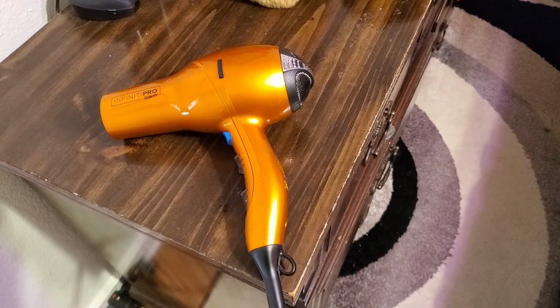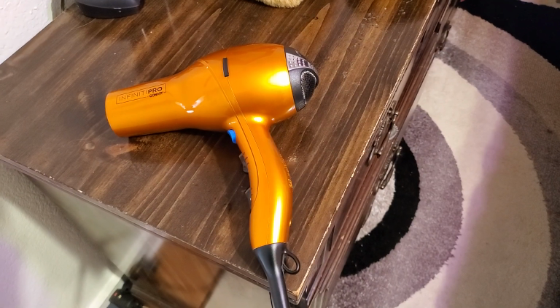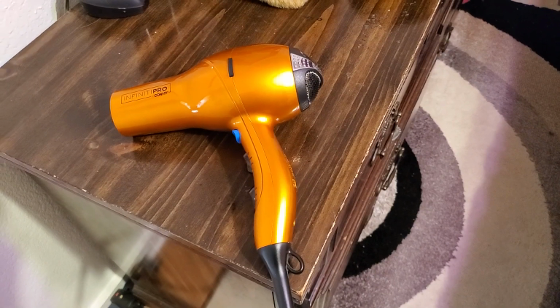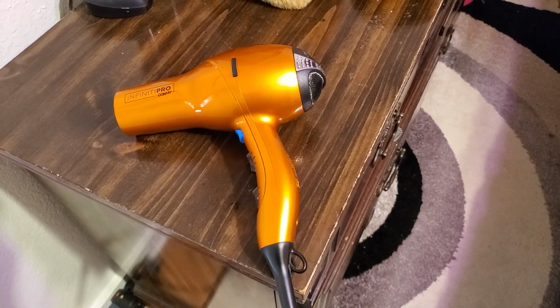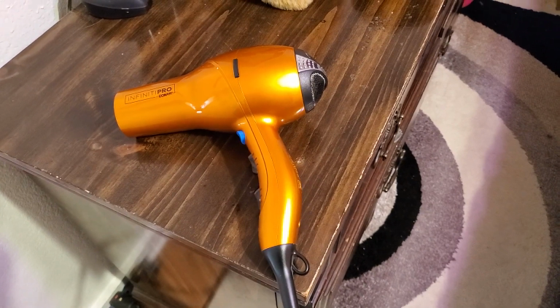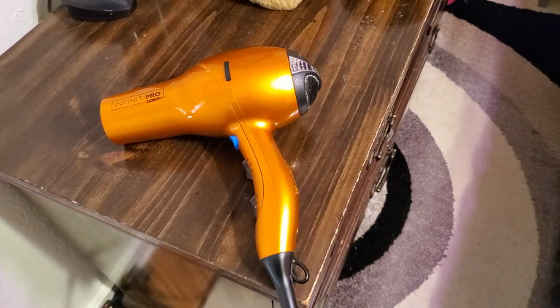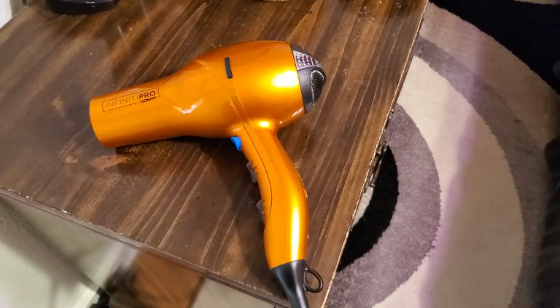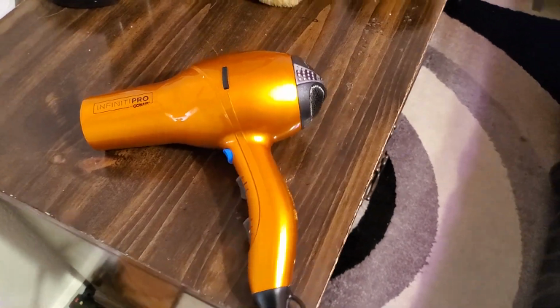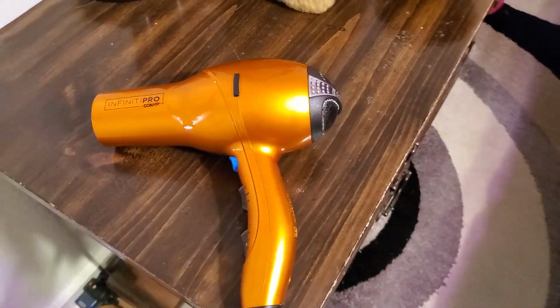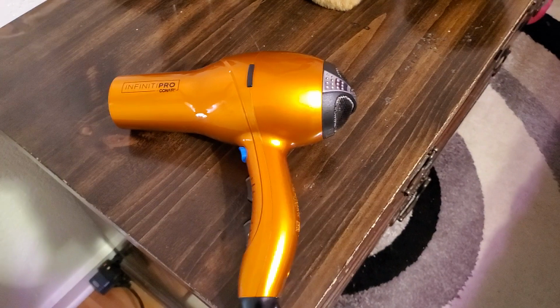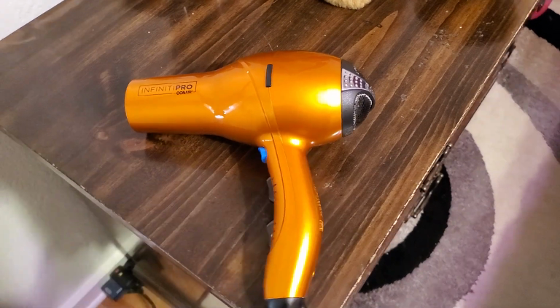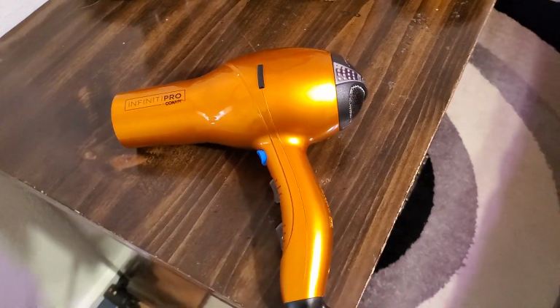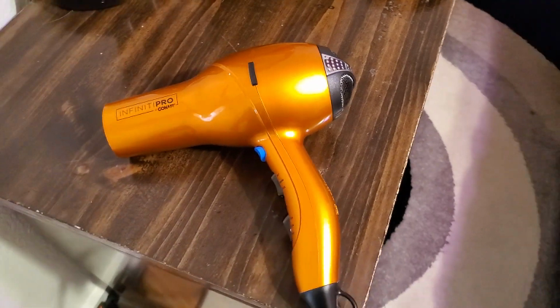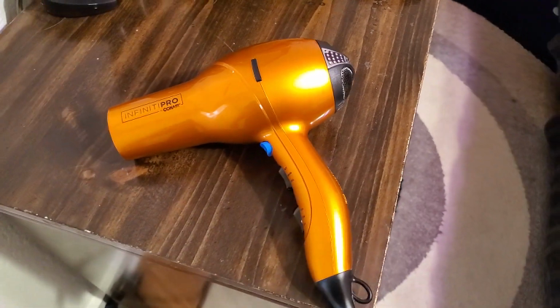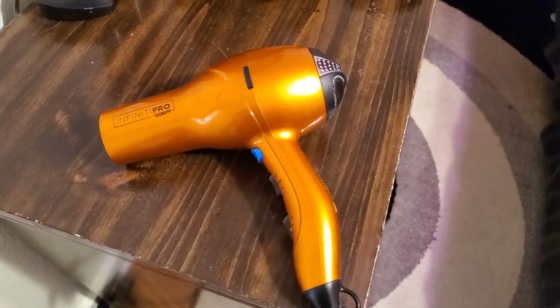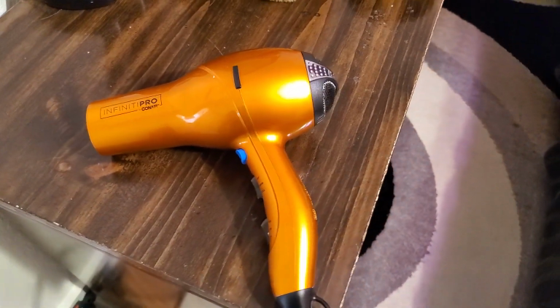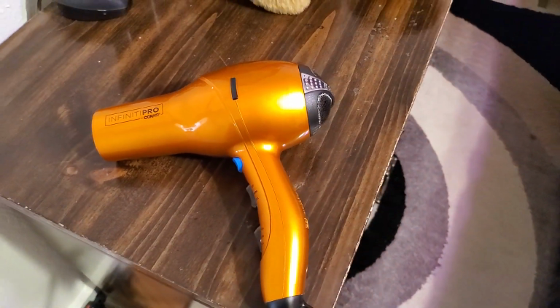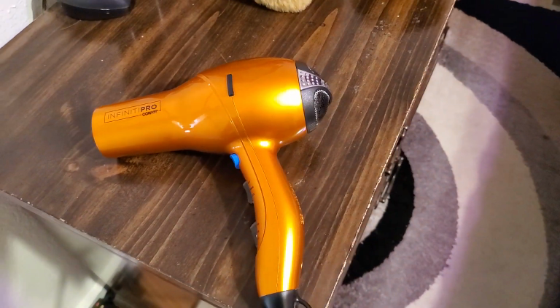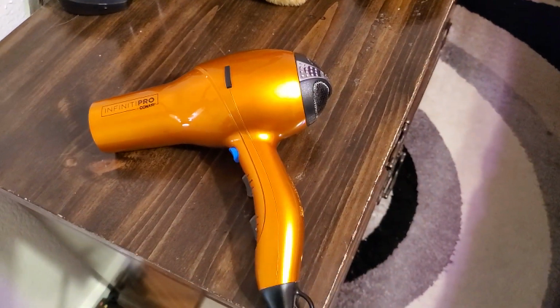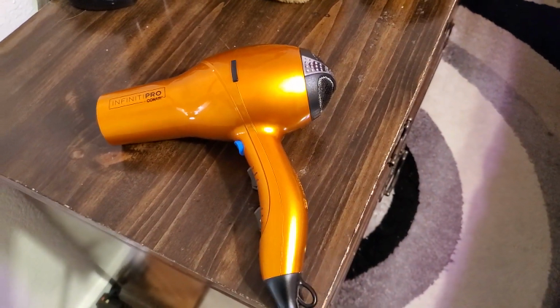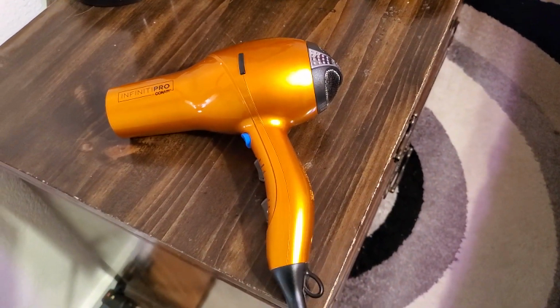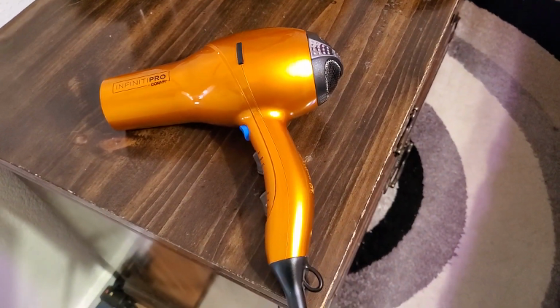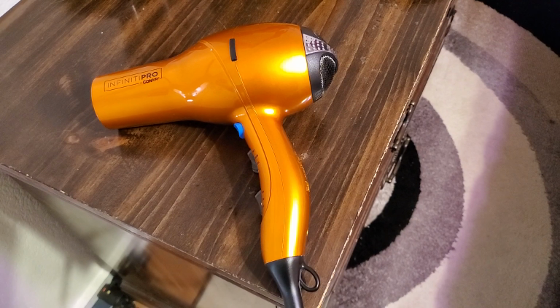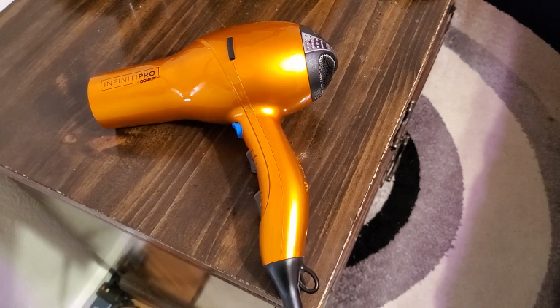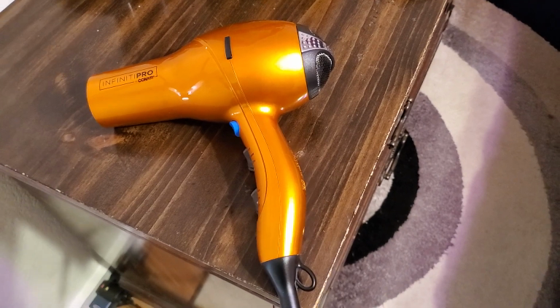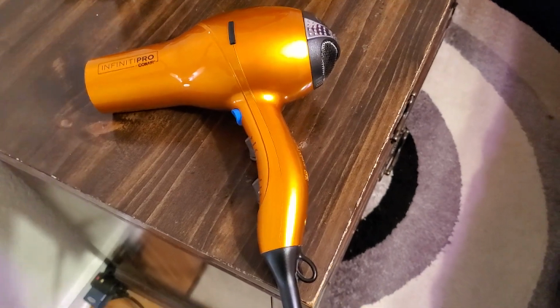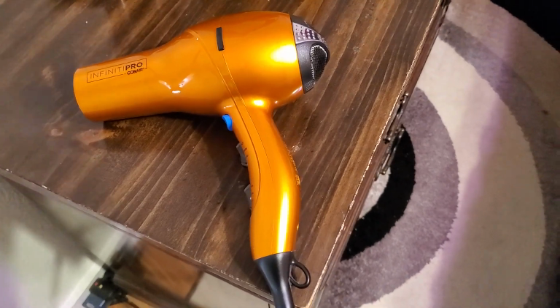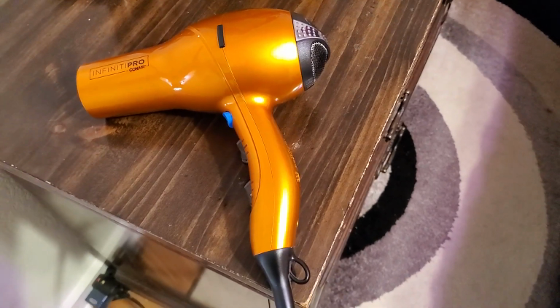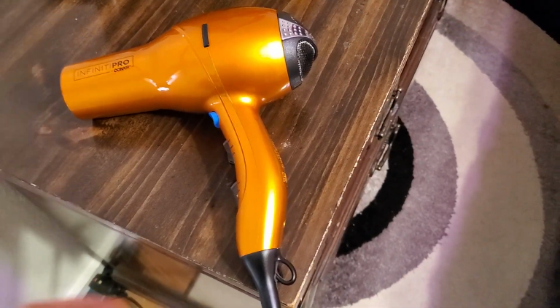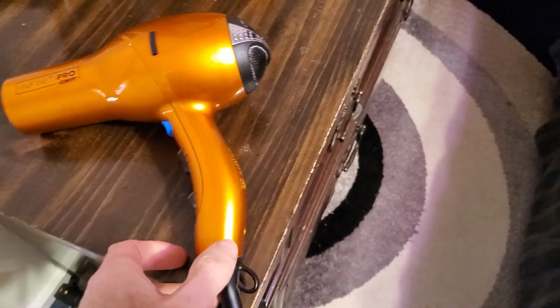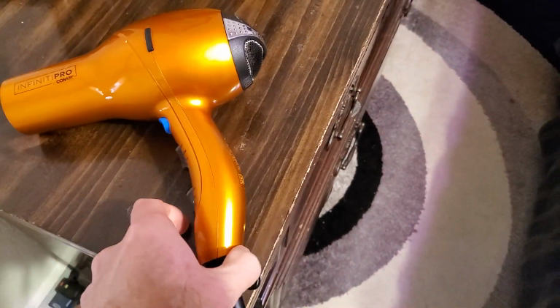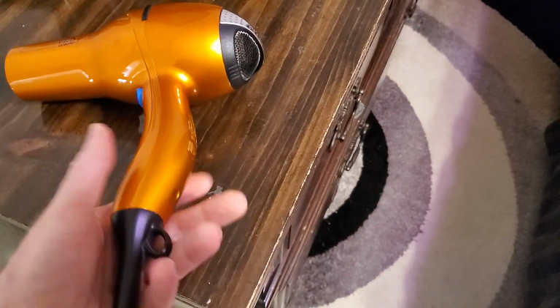Today we are looking at my Infinity Pro Hairdryer by Conair. This will be a three-year review. I've had this thing for three years and it still works perfectly.